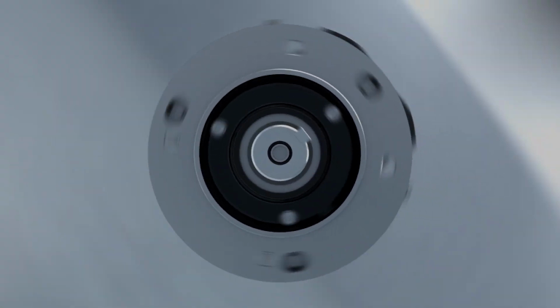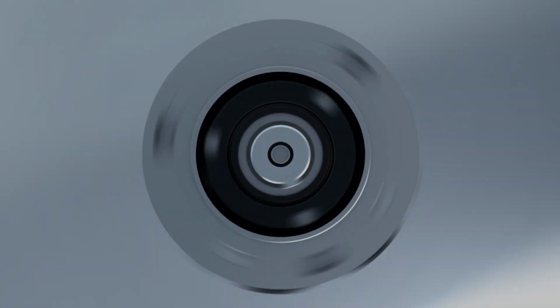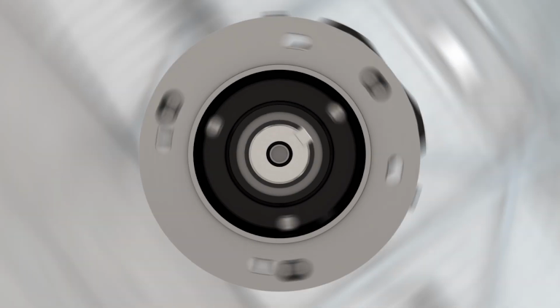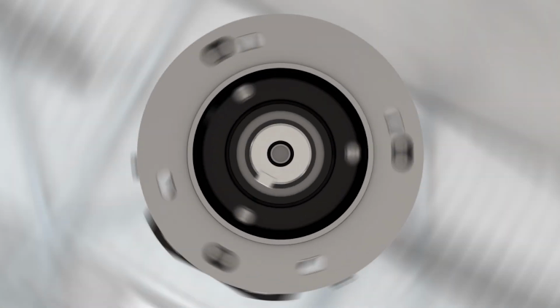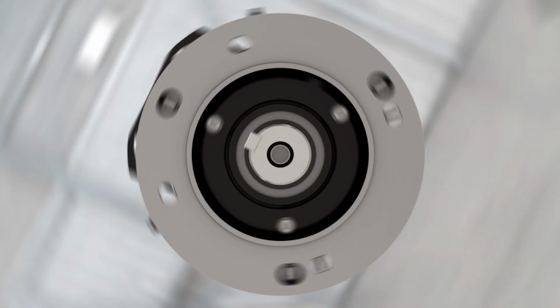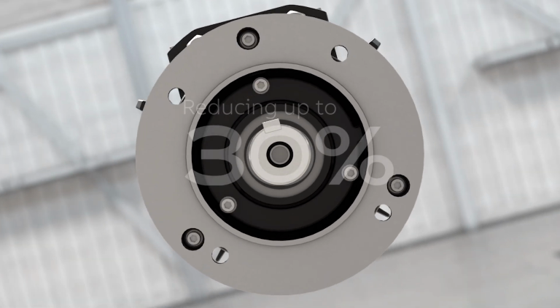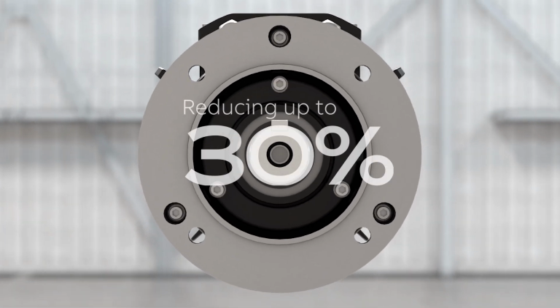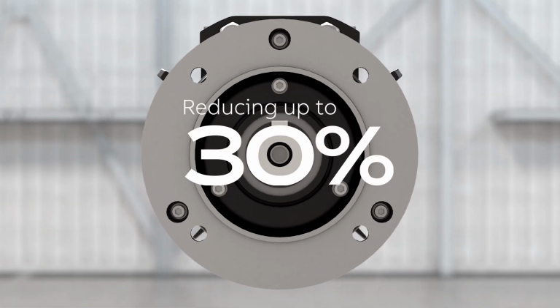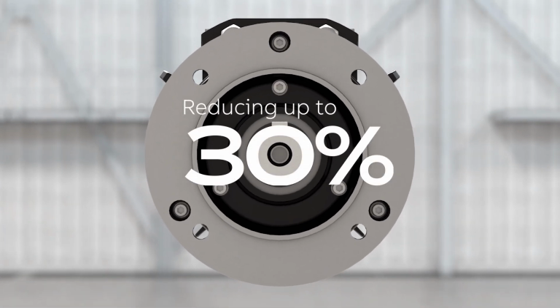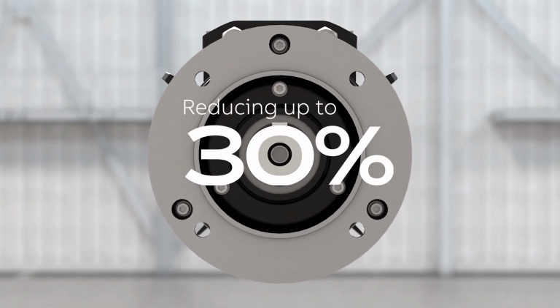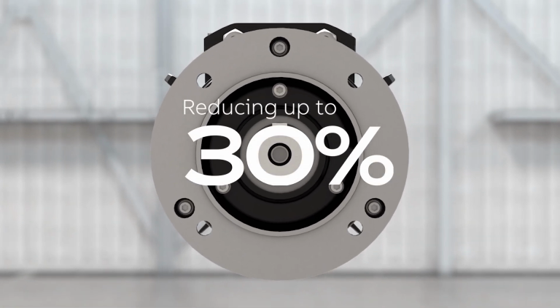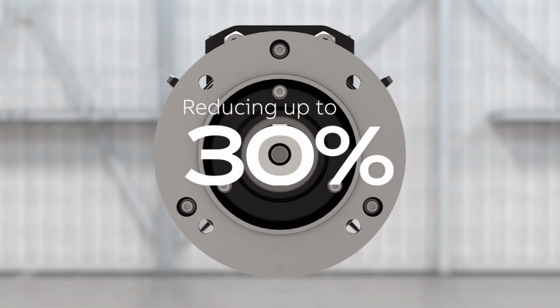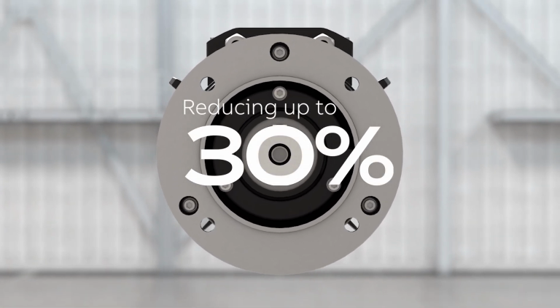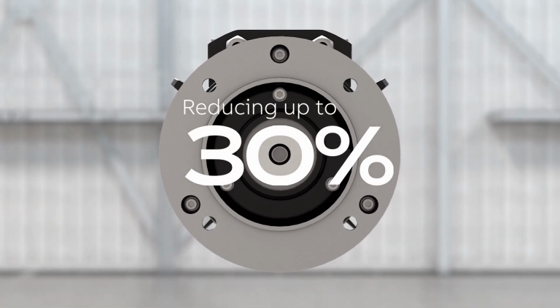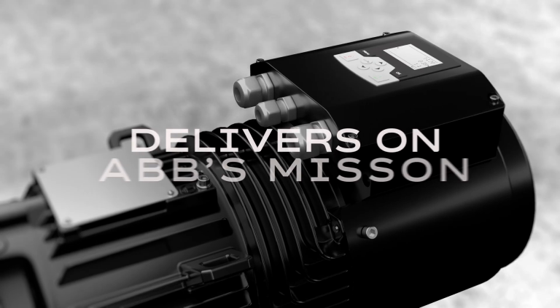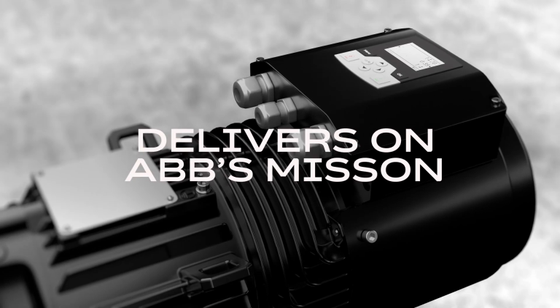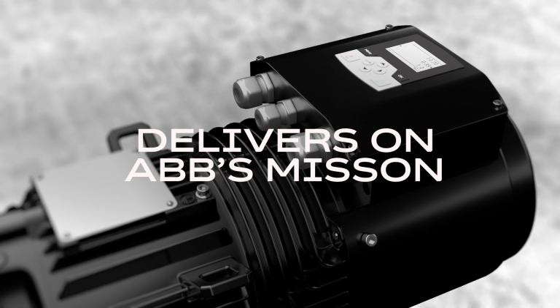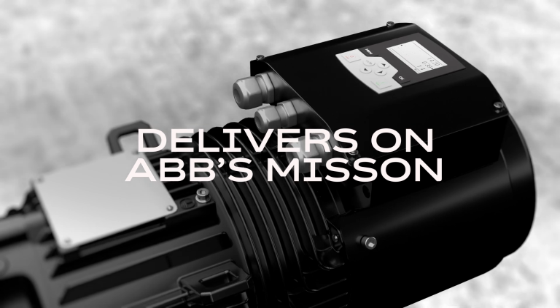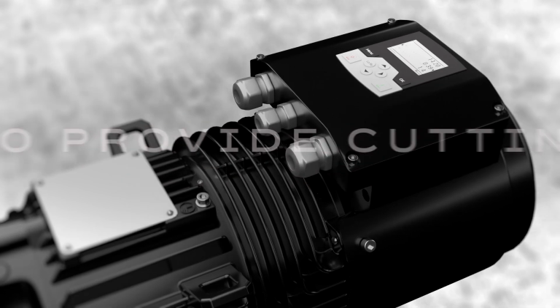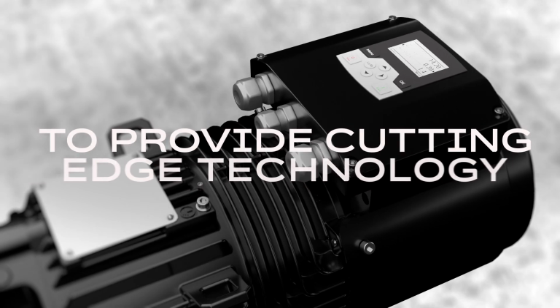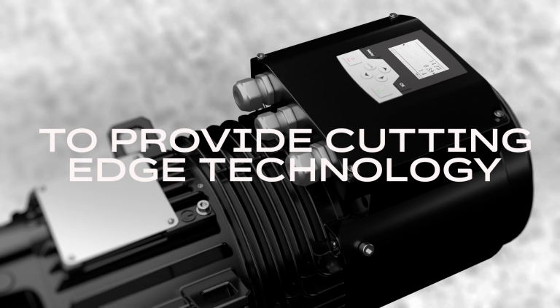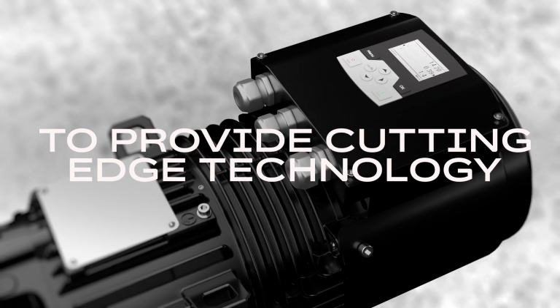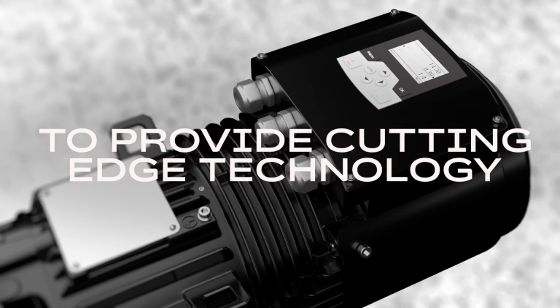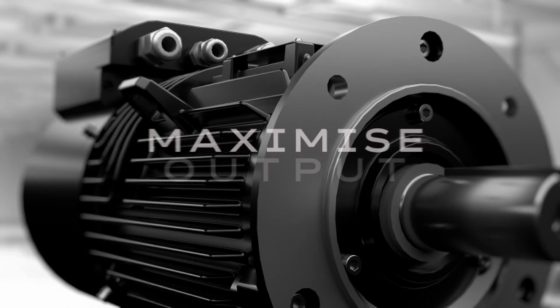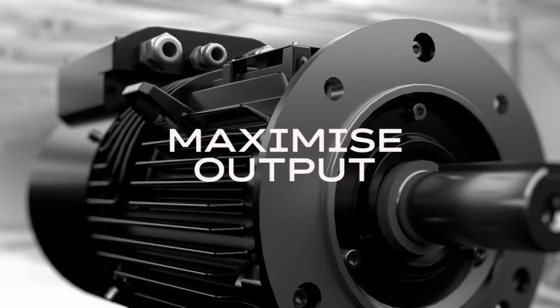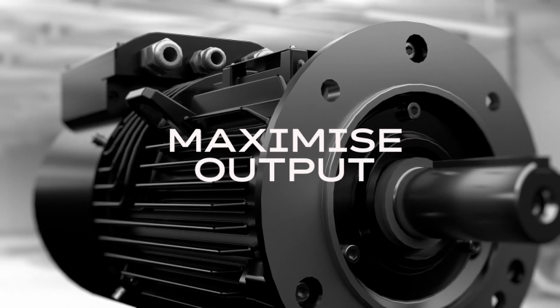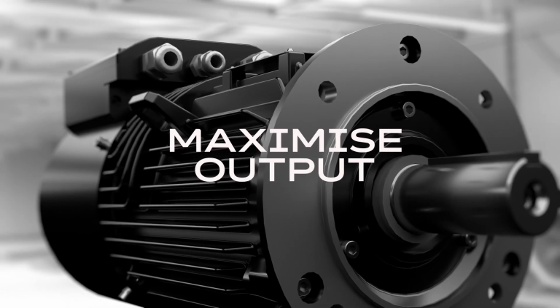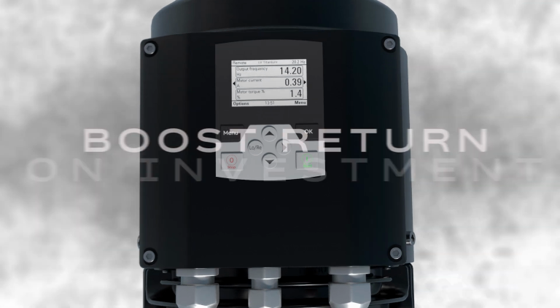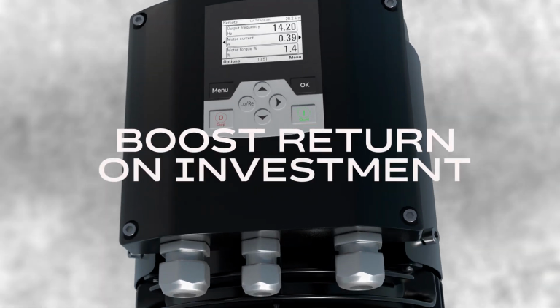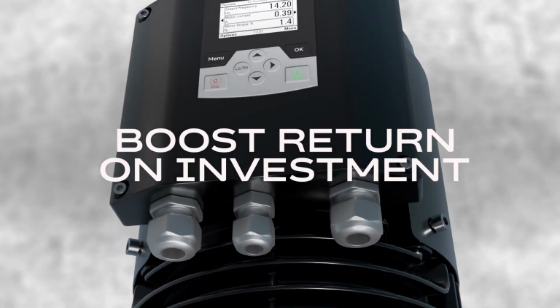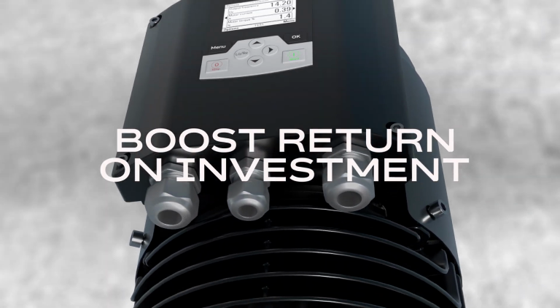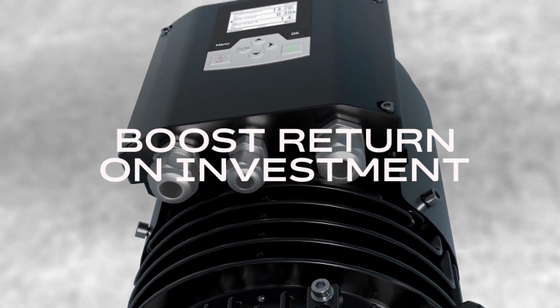Capable of reducing energy consumption up to 30%, LV Titanium squarely delivers on ABB's mission to provide cutting-edge technology that maximizes output and boosts asset return on investment.